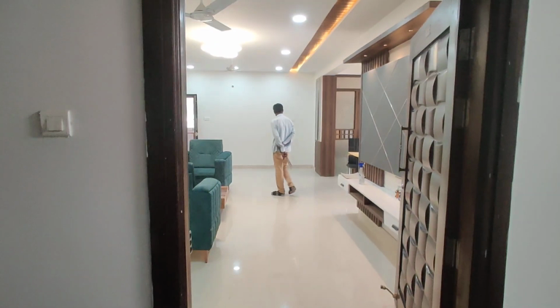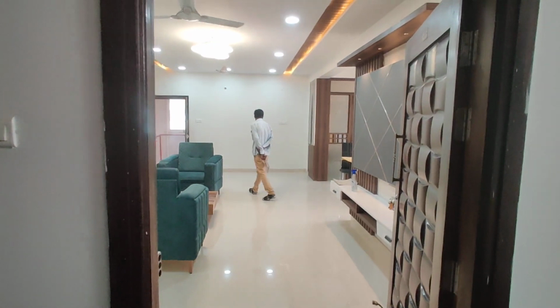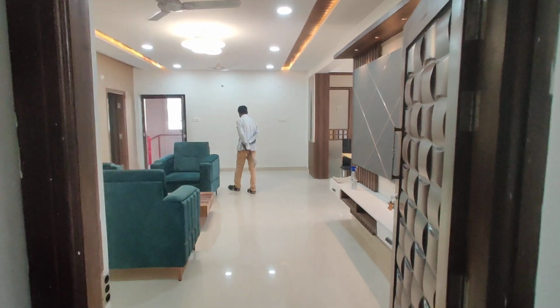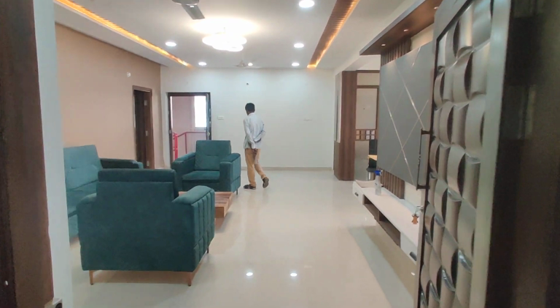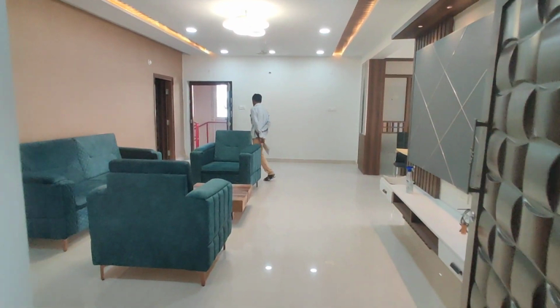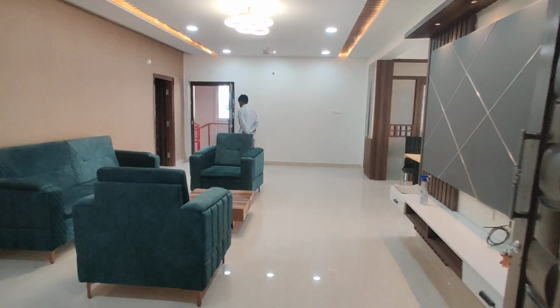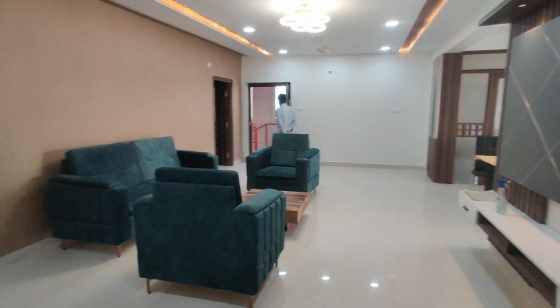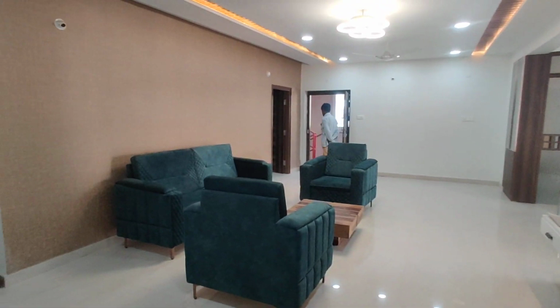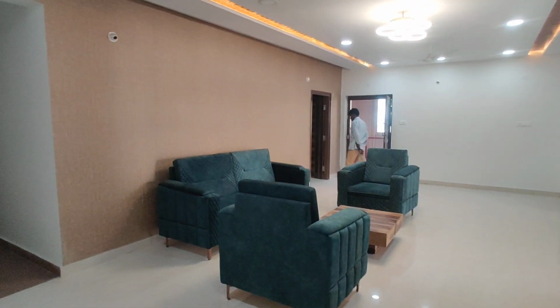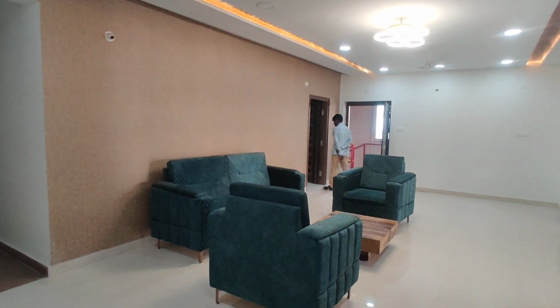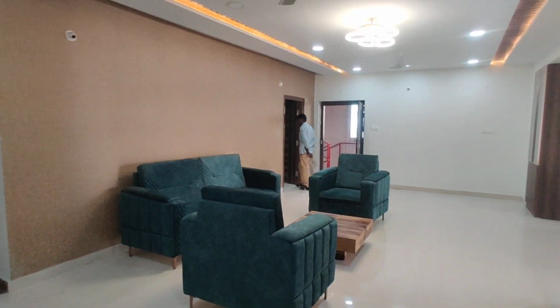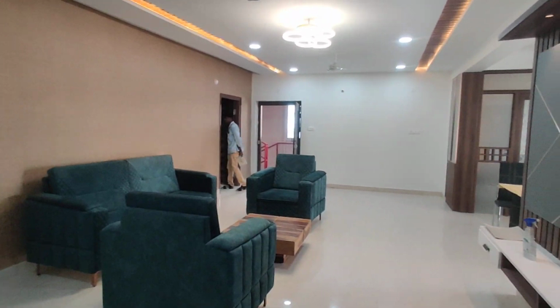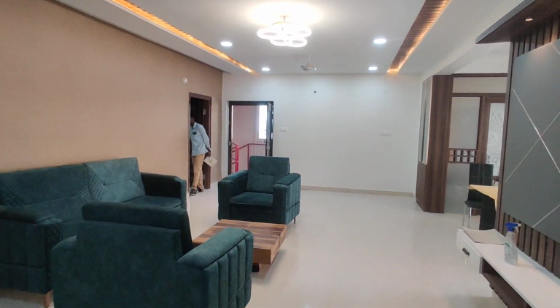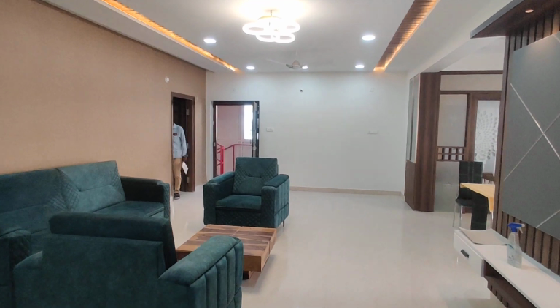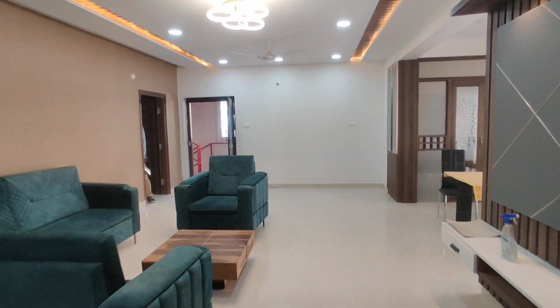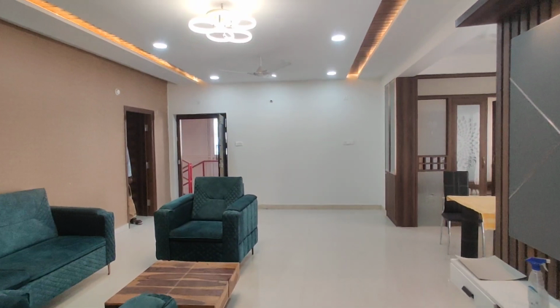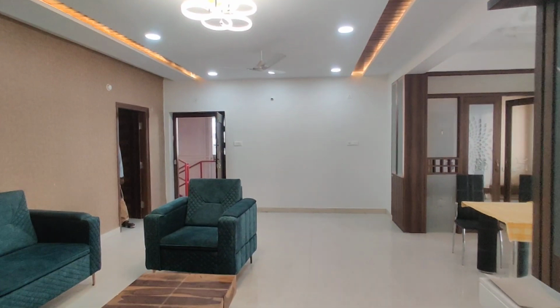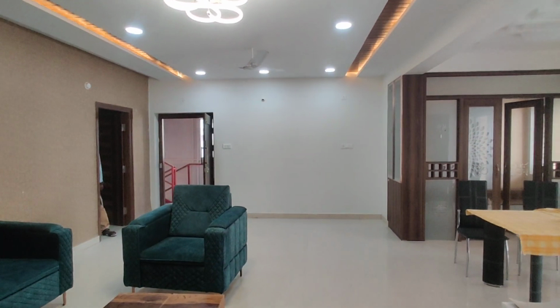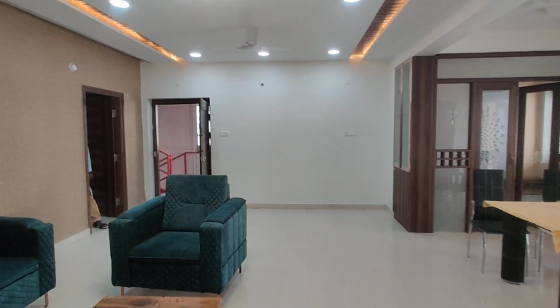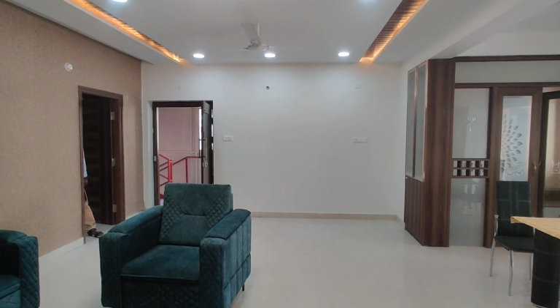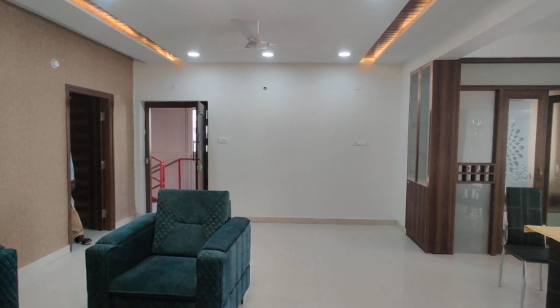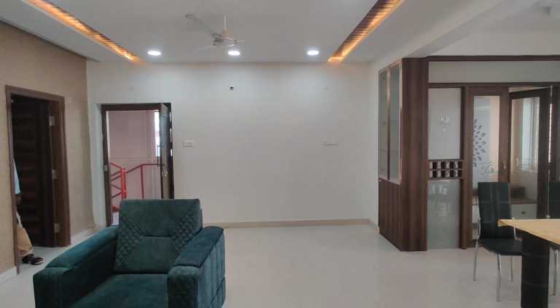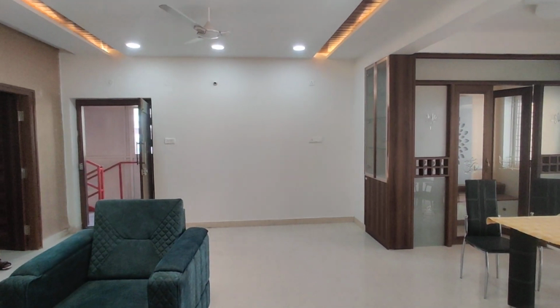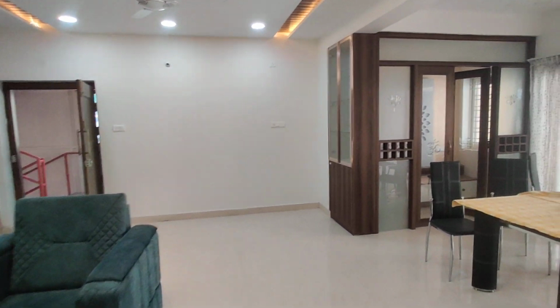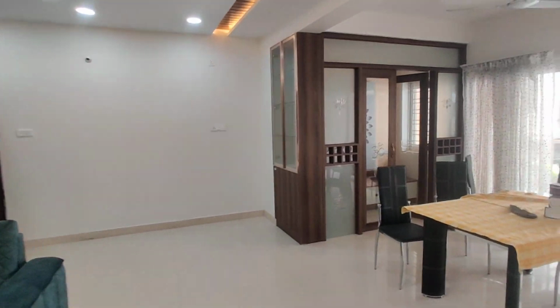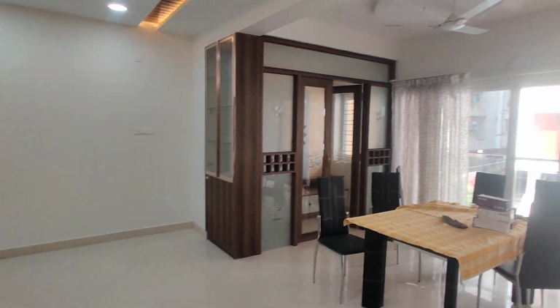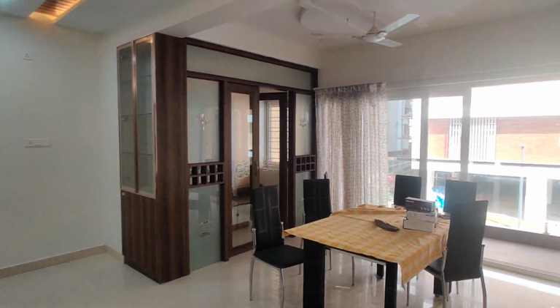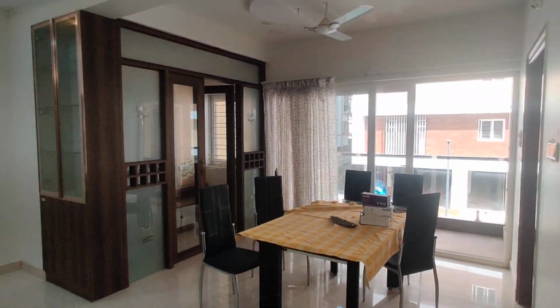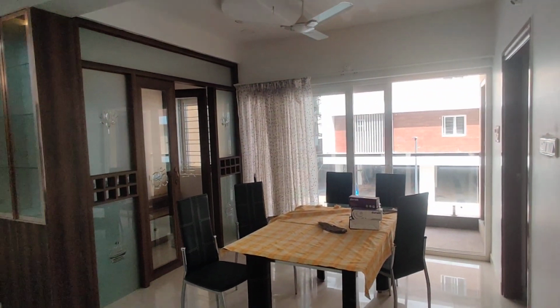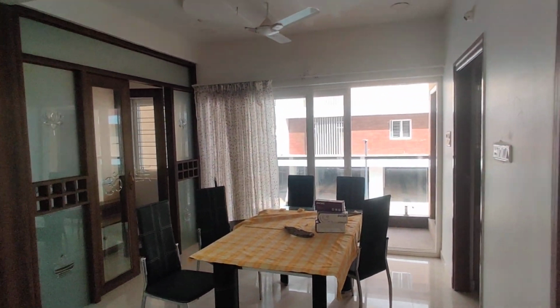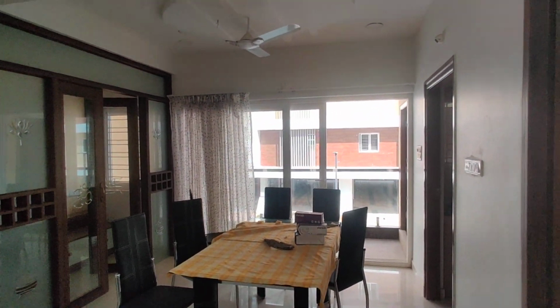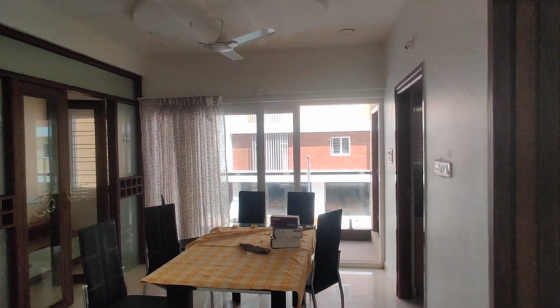Here is the entrance. It is a hall. And here is a living area. And here is a dining area with an attached balcony.